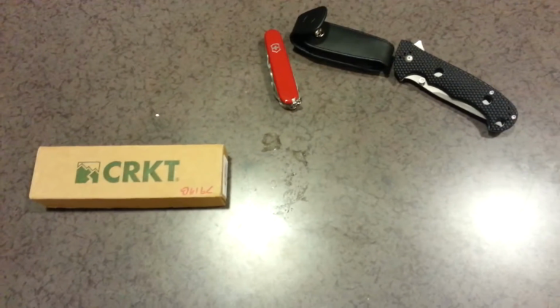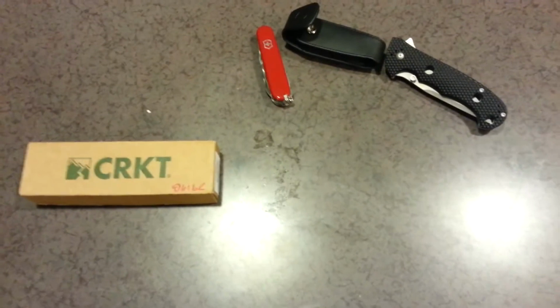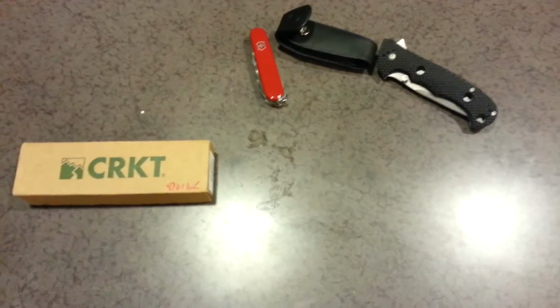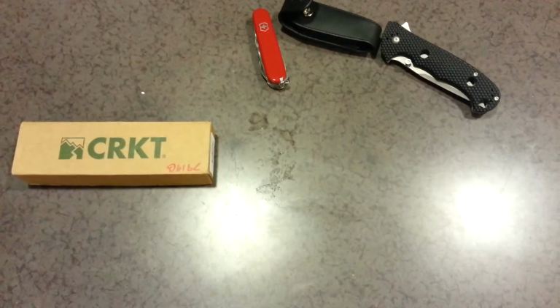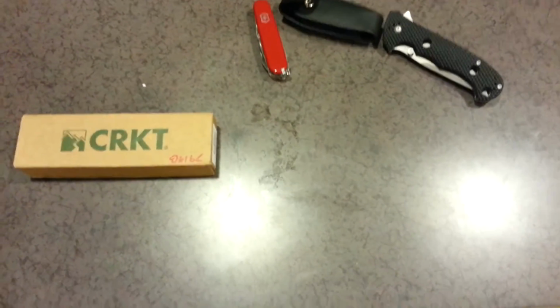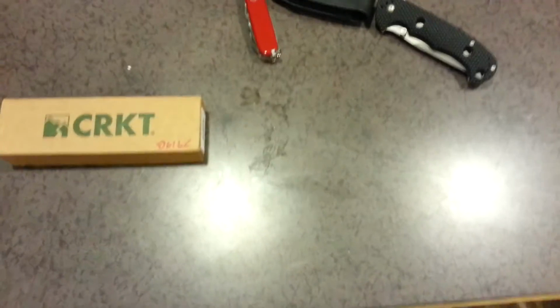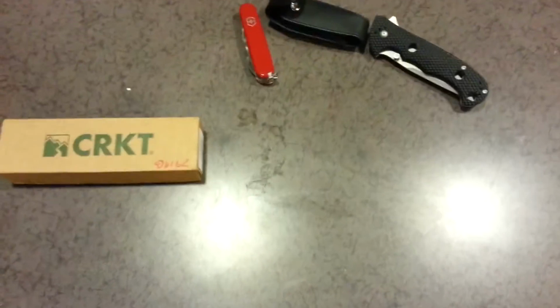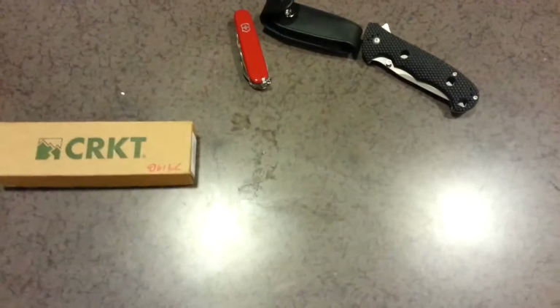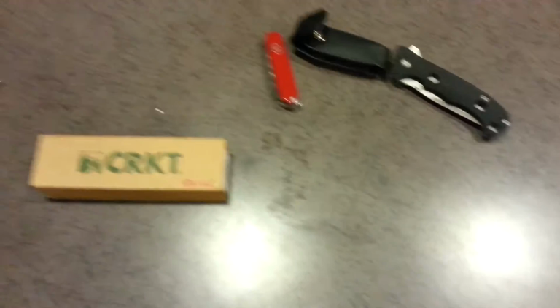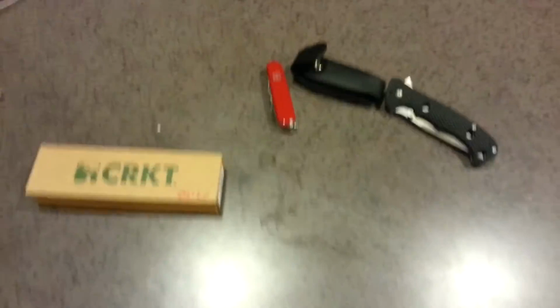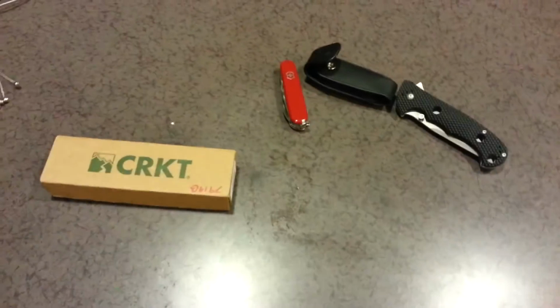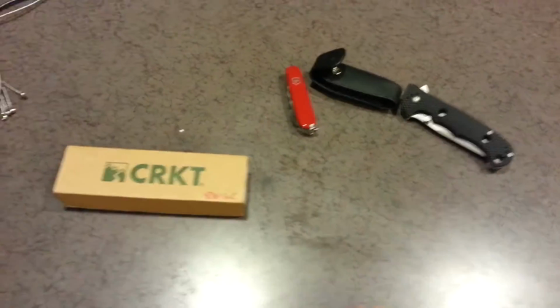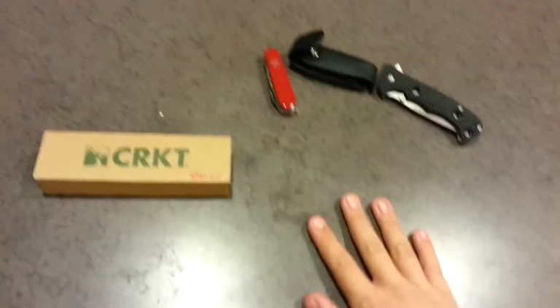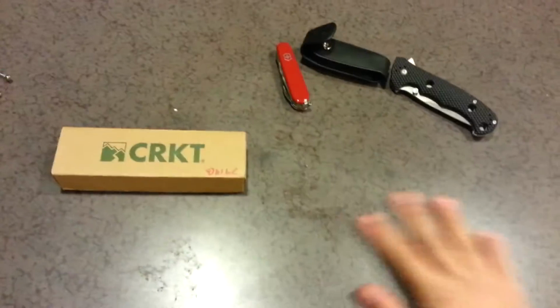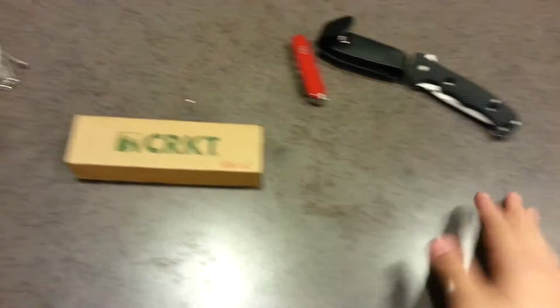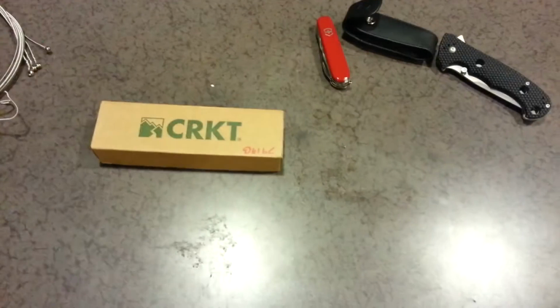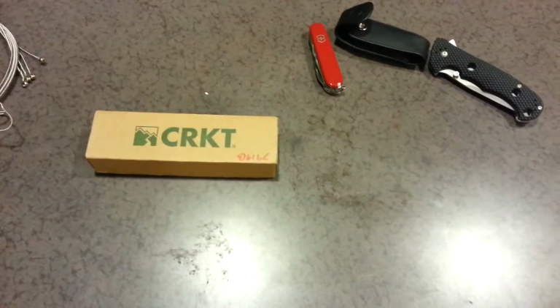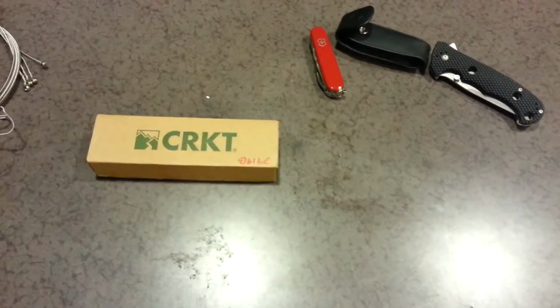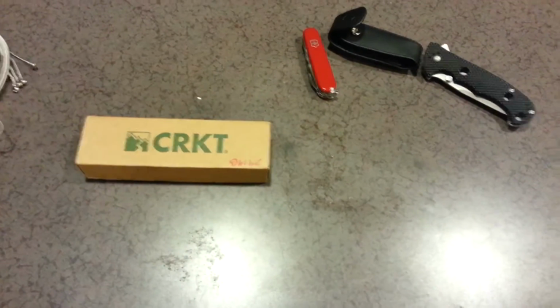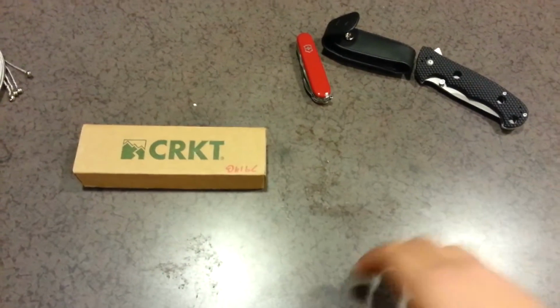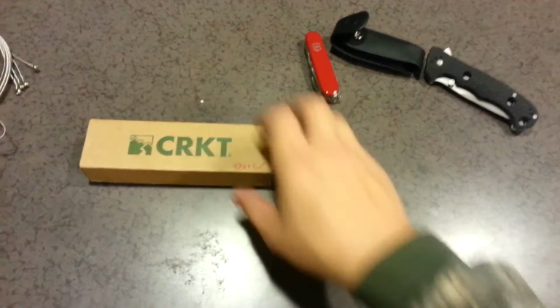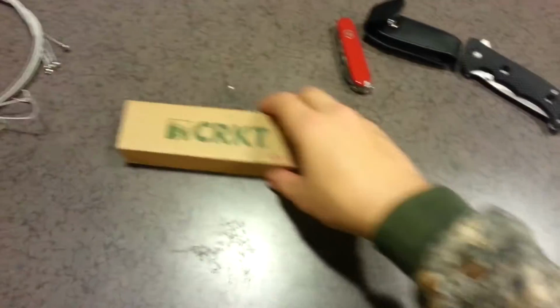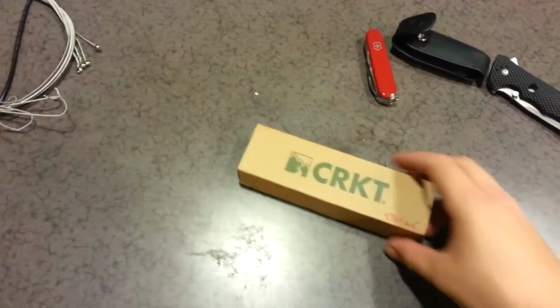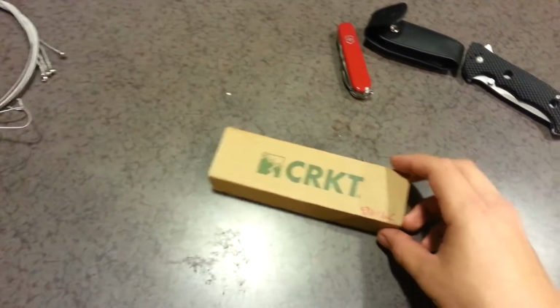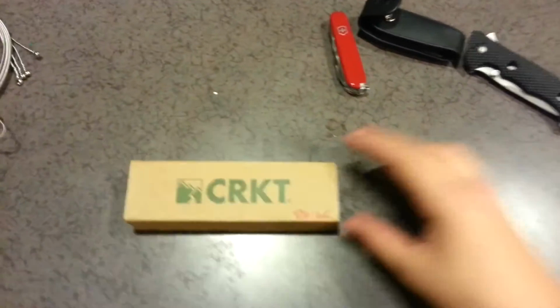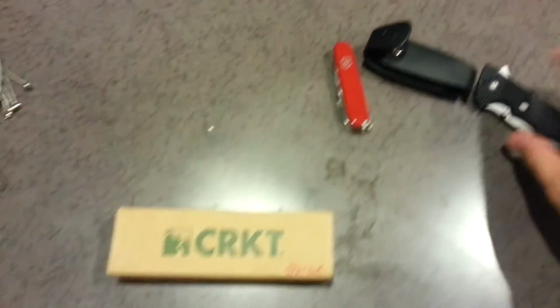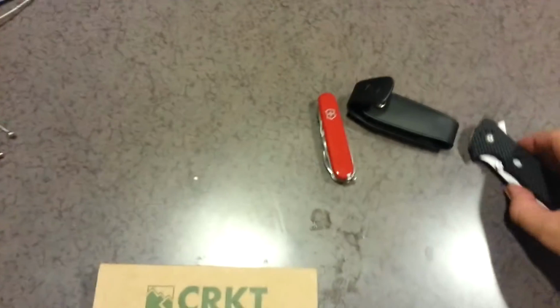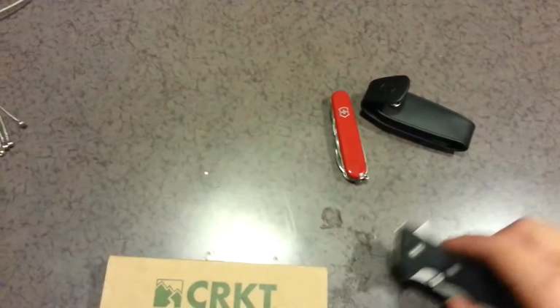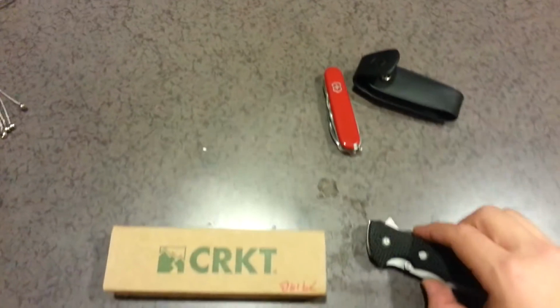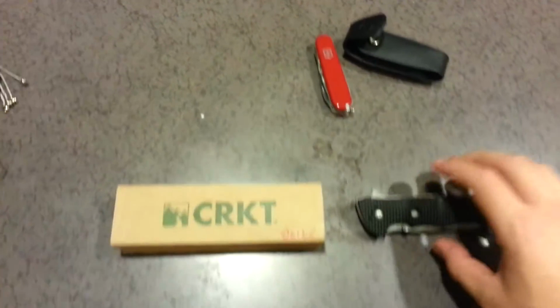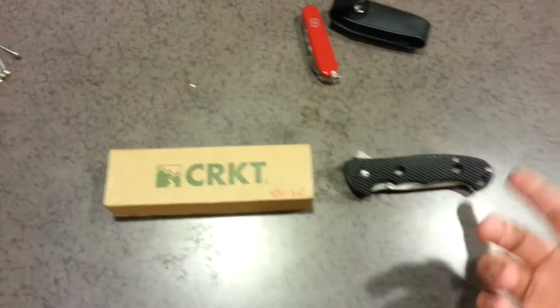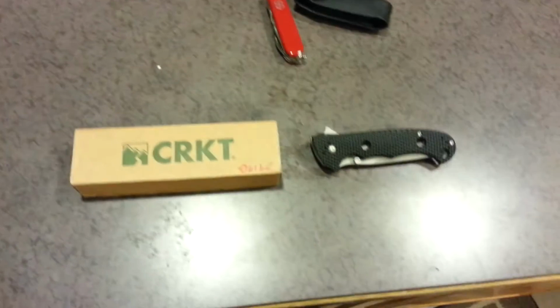Hey guys, AfroCCW here, and I'm going to bring you a video. I haven't done a video in a while, so let me turn on the autofocus, and let's take a look at some stuff that I got.